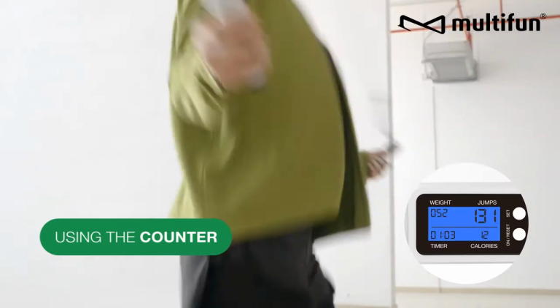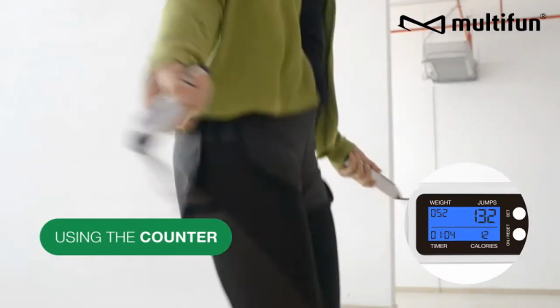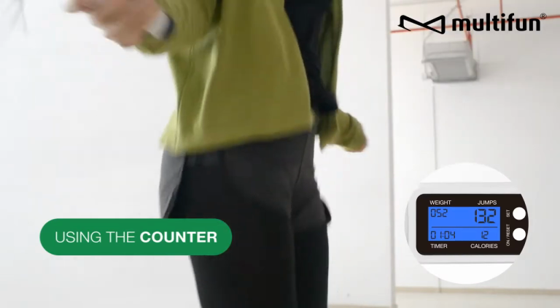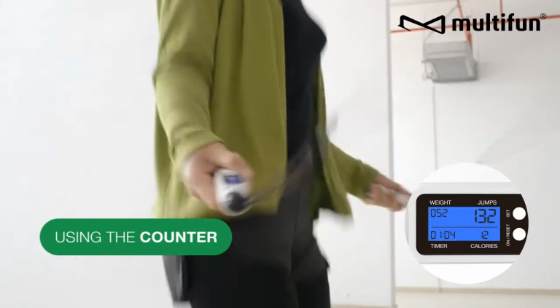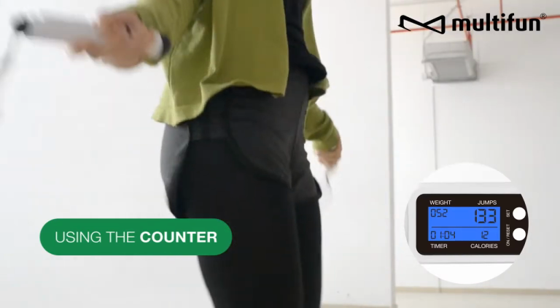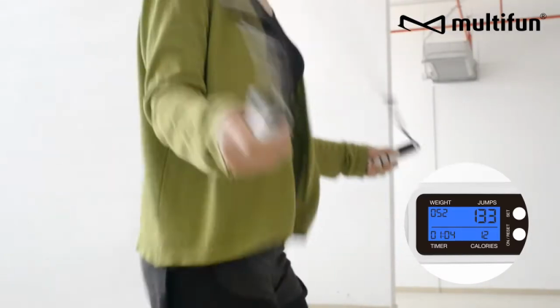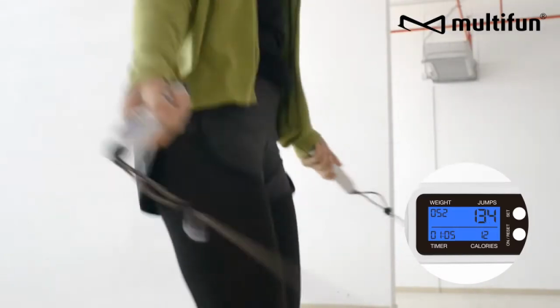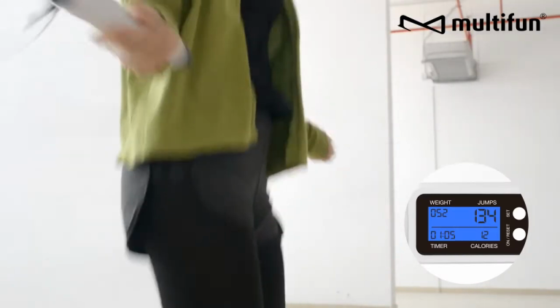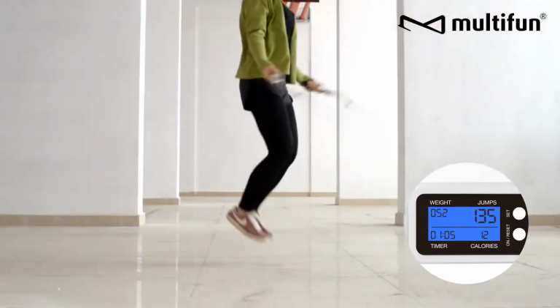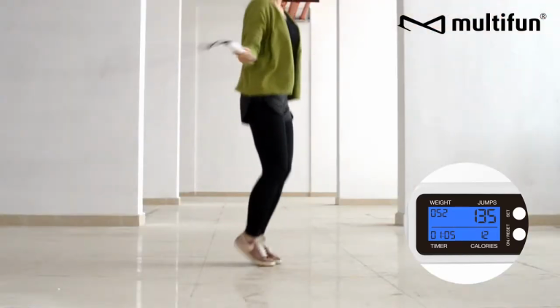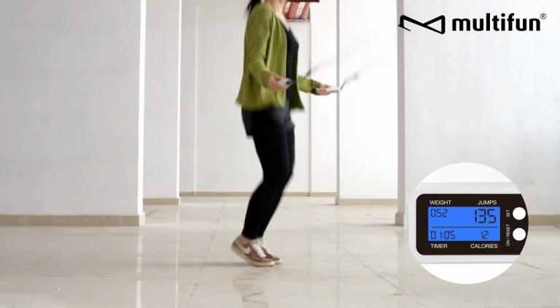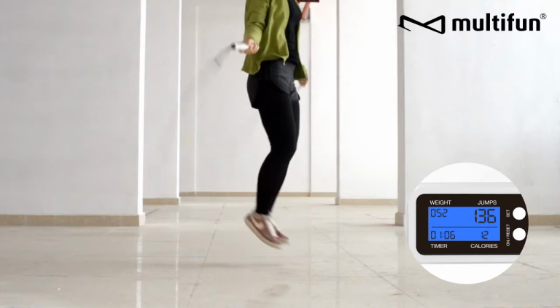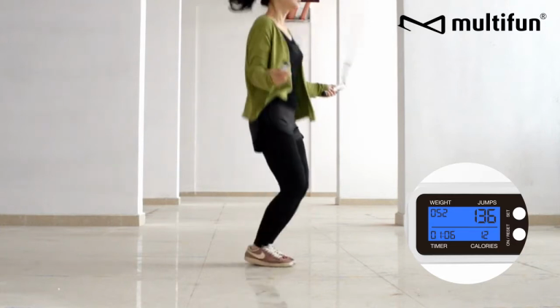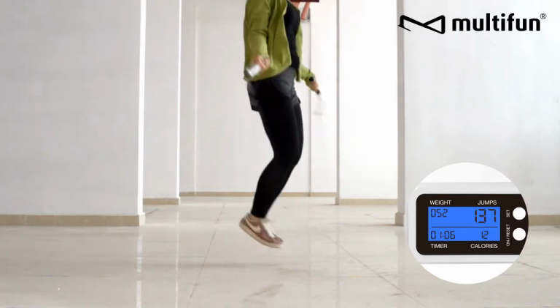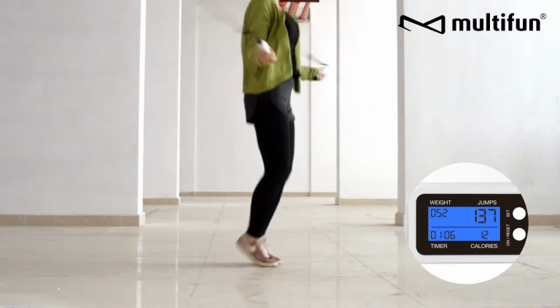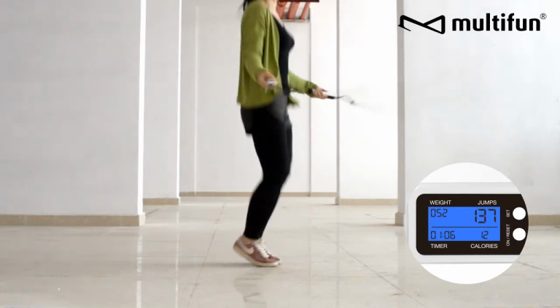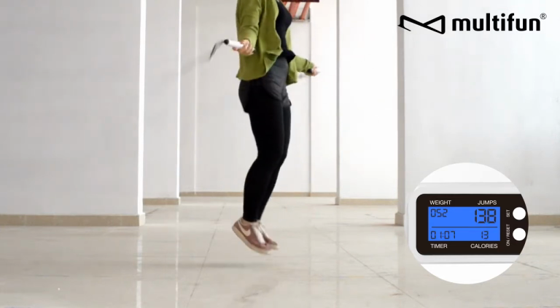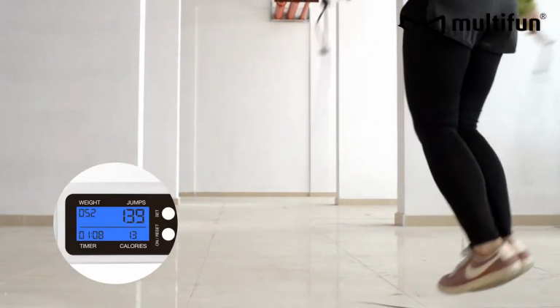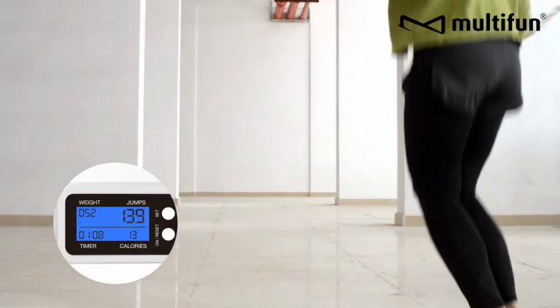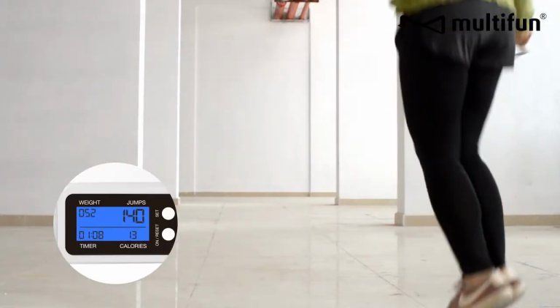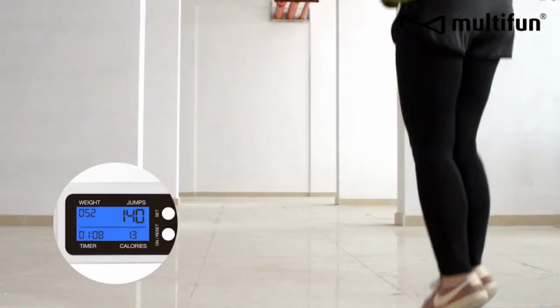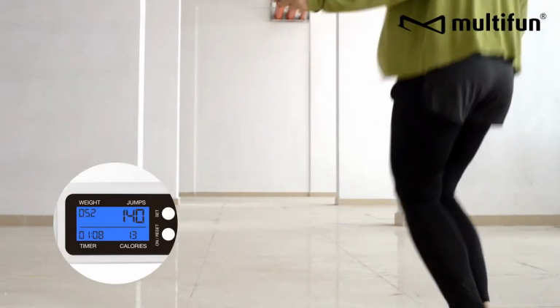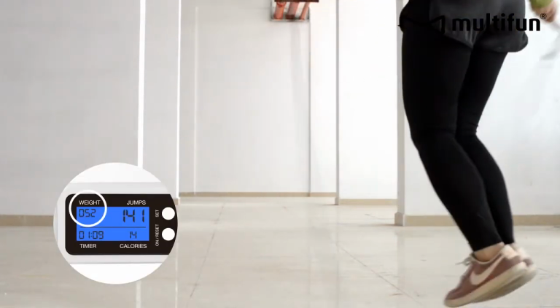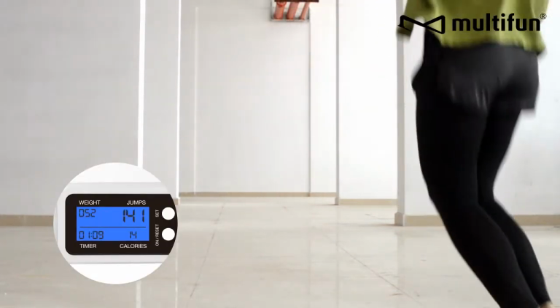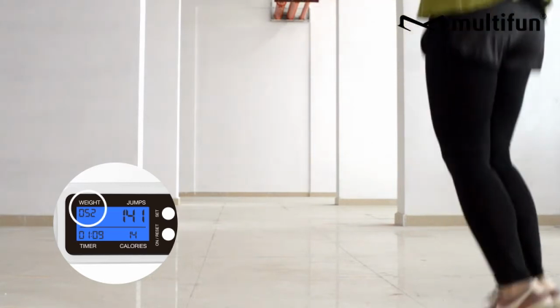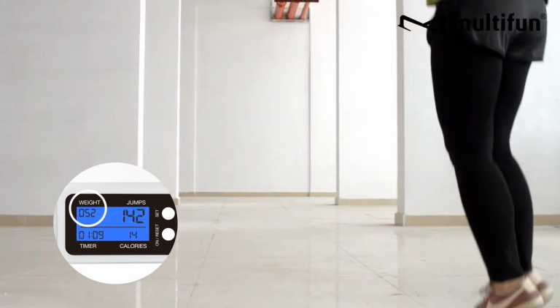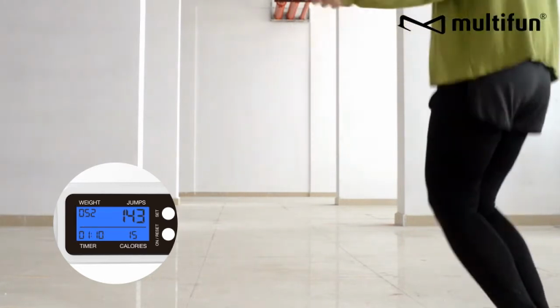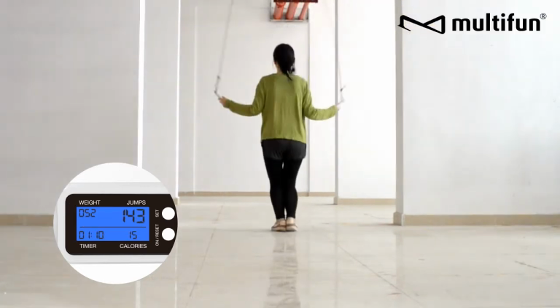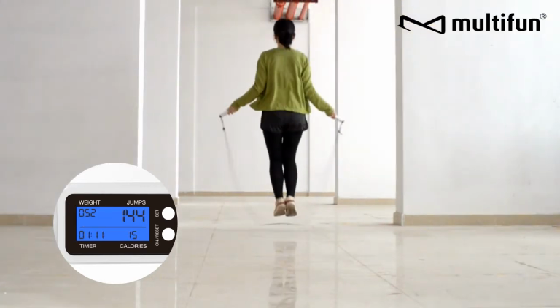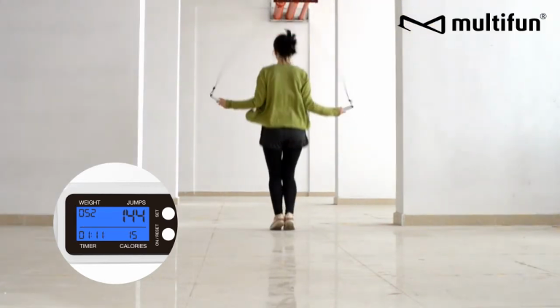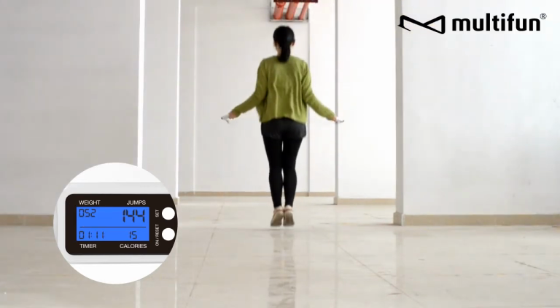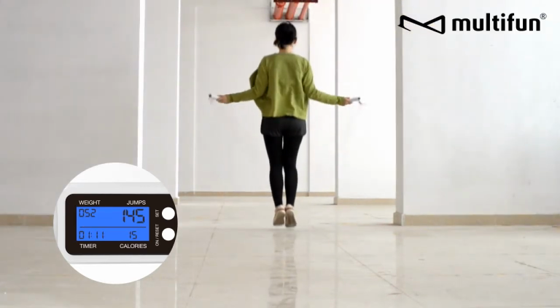While you skip, you can set the counter to increment or countdown mode. To activate the calorie counter, you must first input your body weight. Also, remember that the skip number won't appear until the sixth jump.